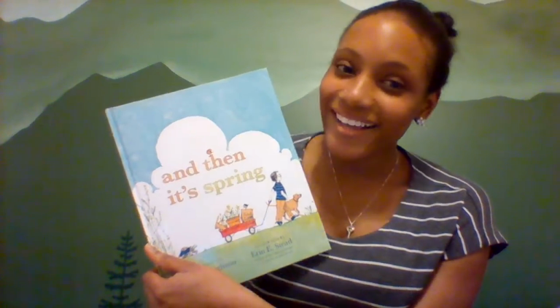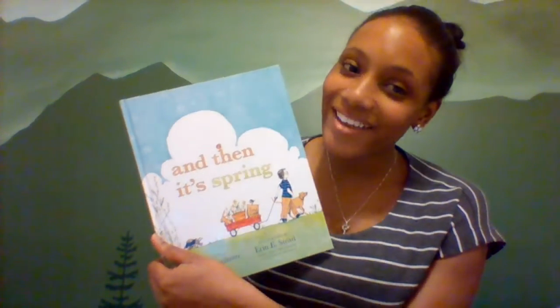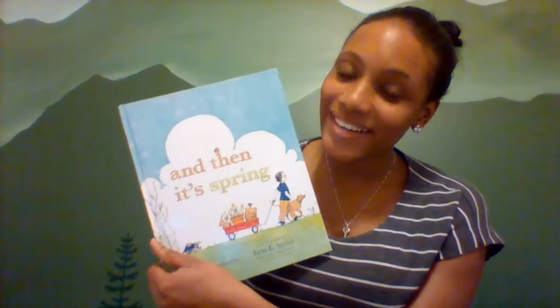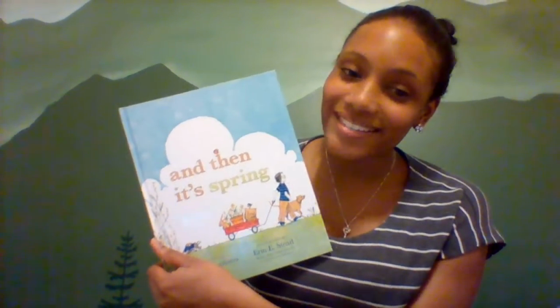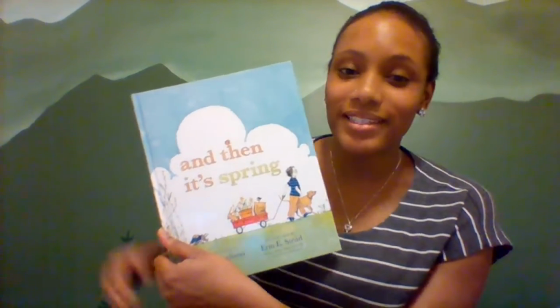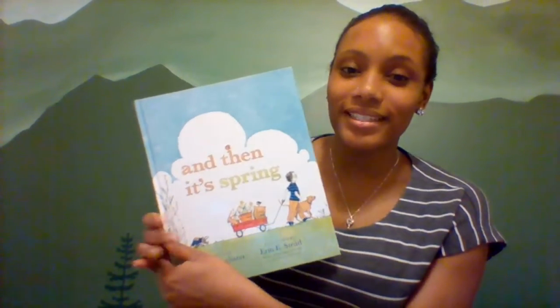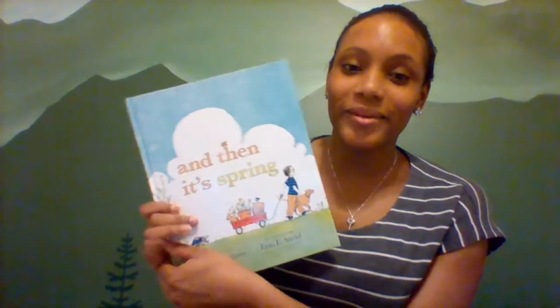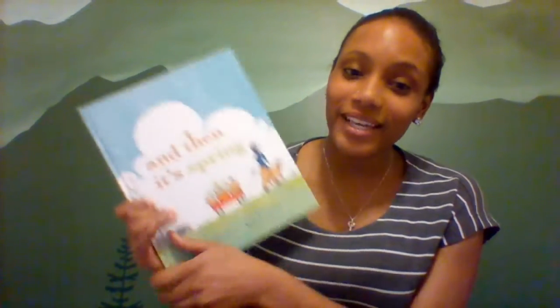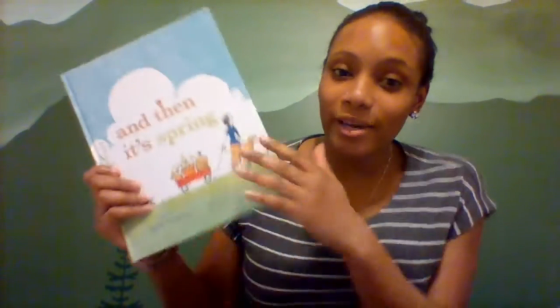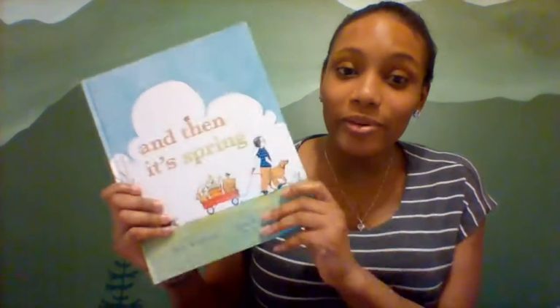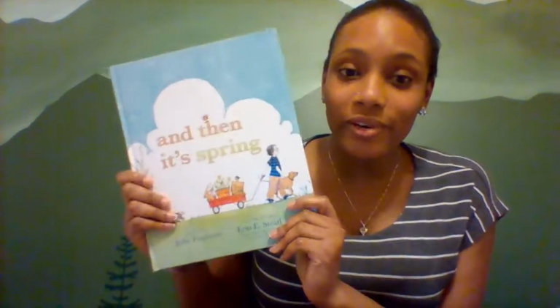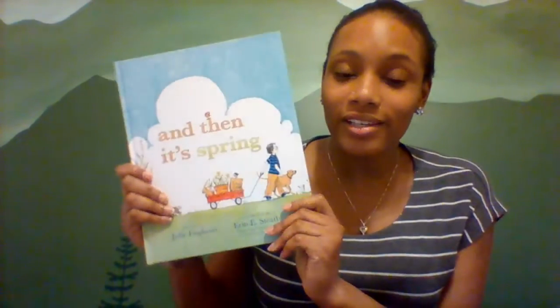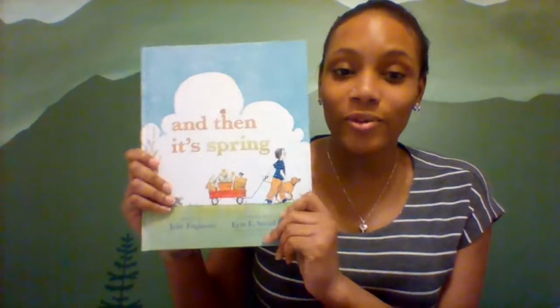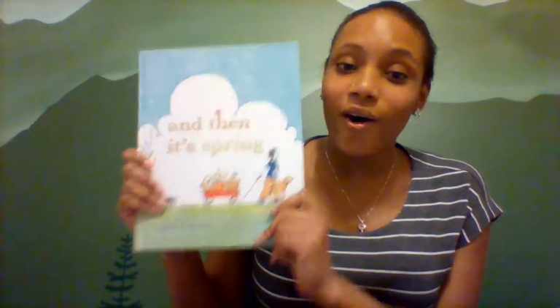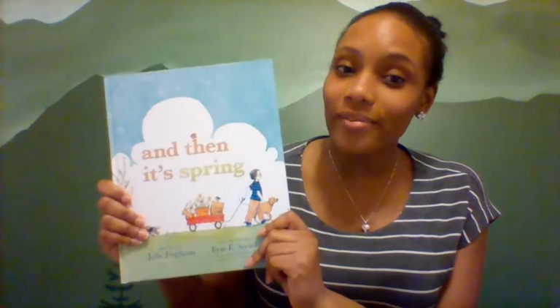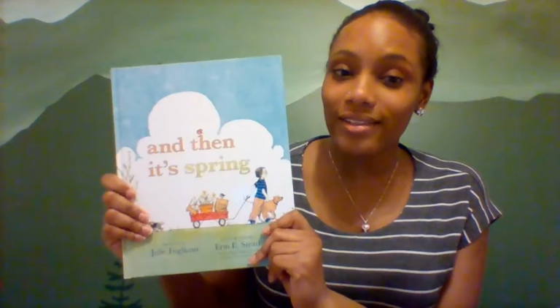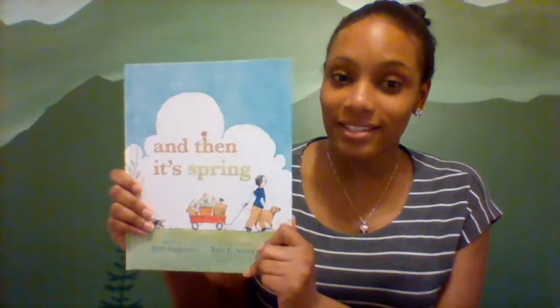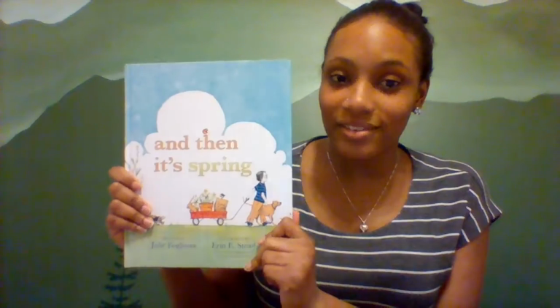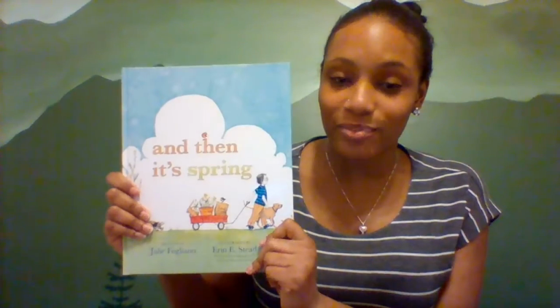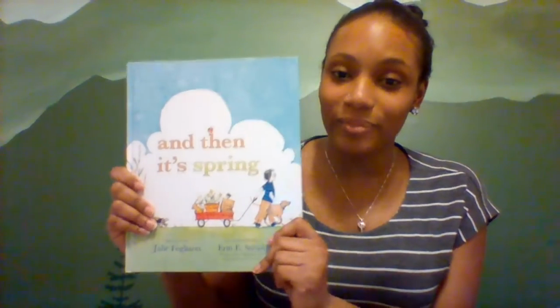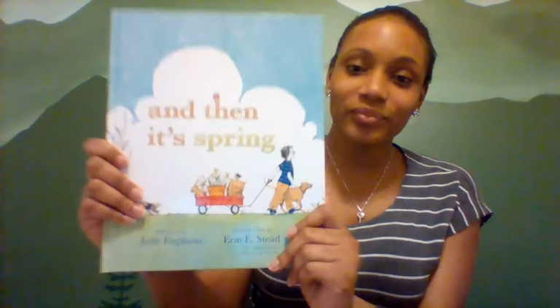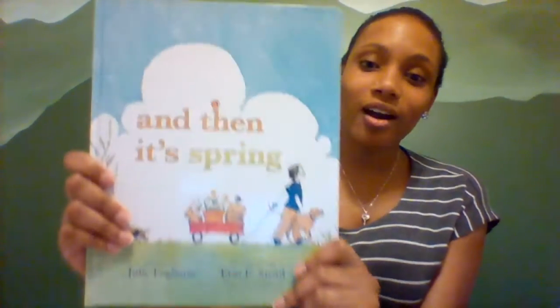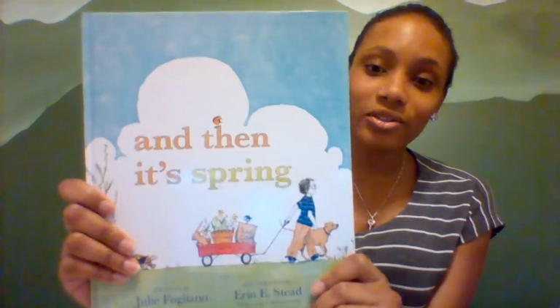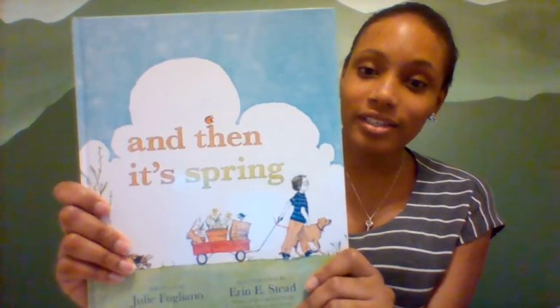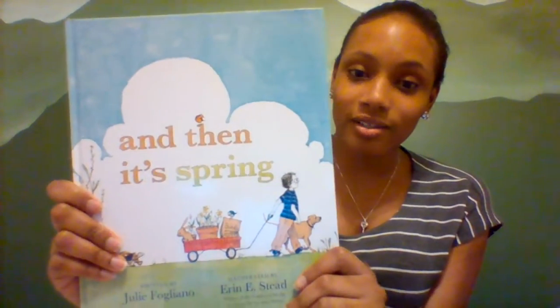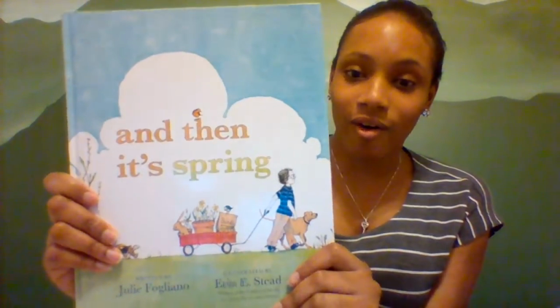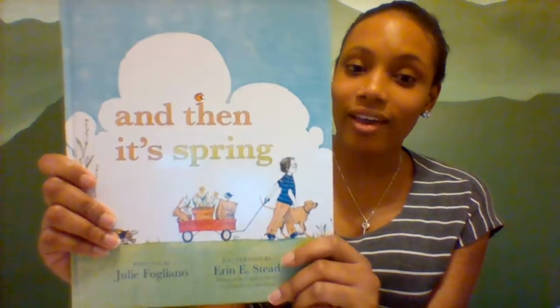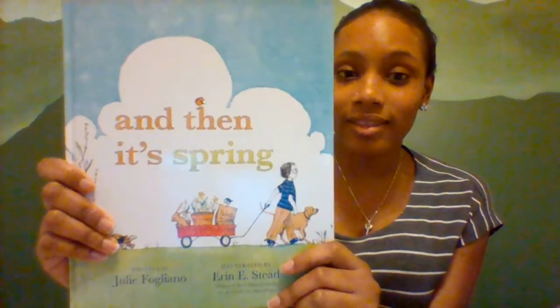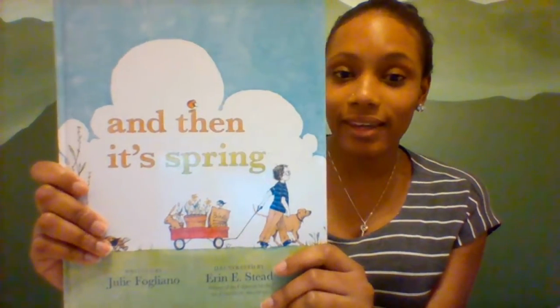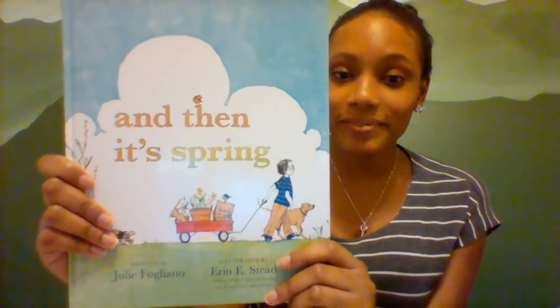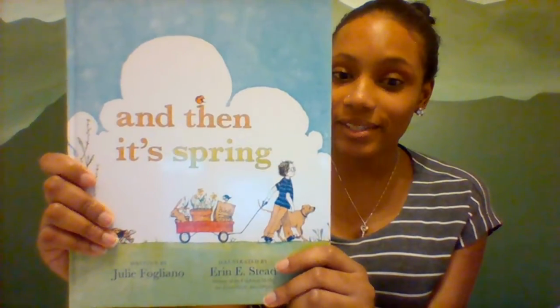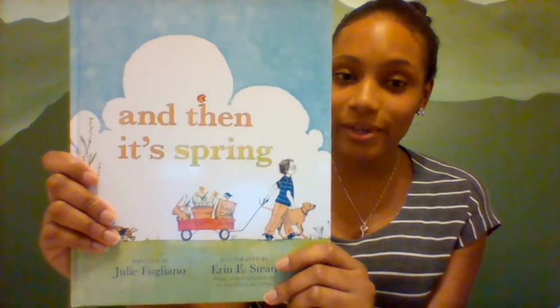Hi friends, Ms. Swinton here, and today we're going to be reading a story all about the season of spring. Our story today is called And Then It's Spring.